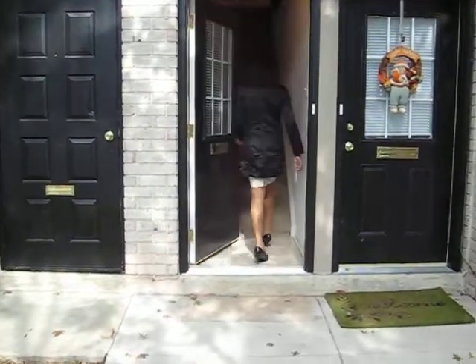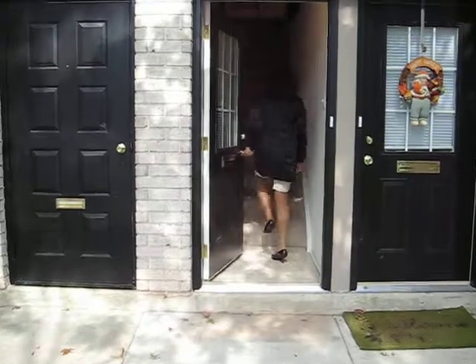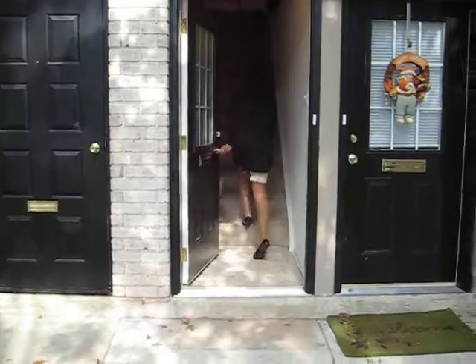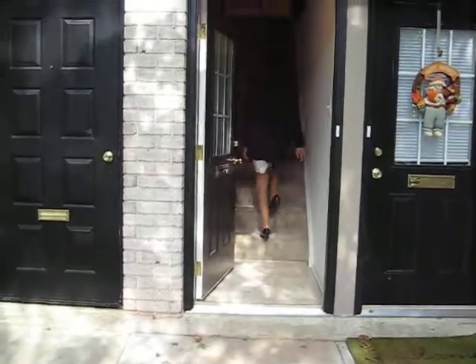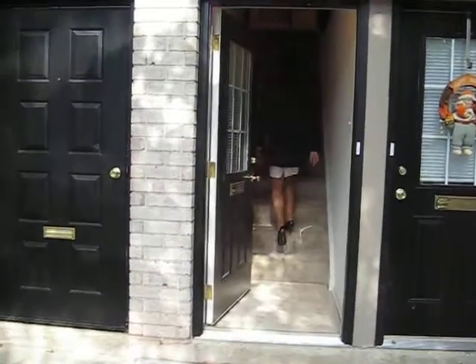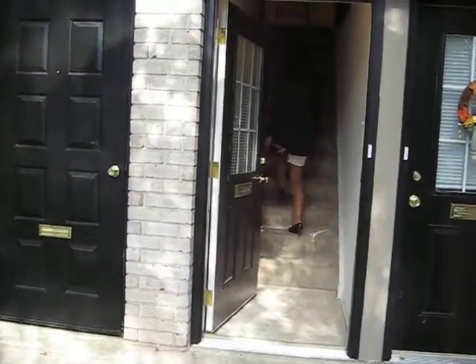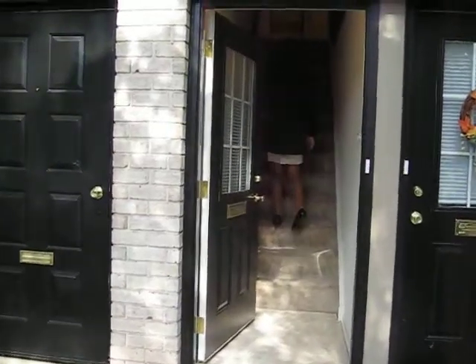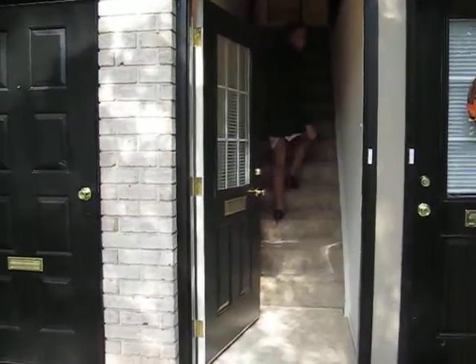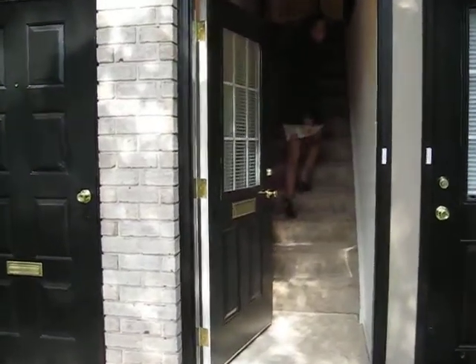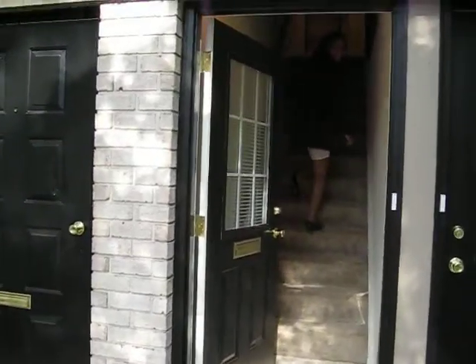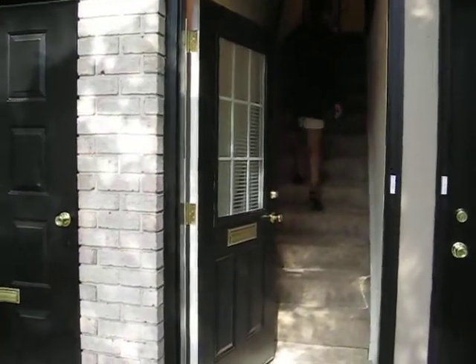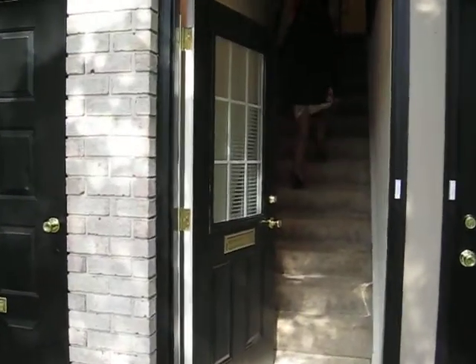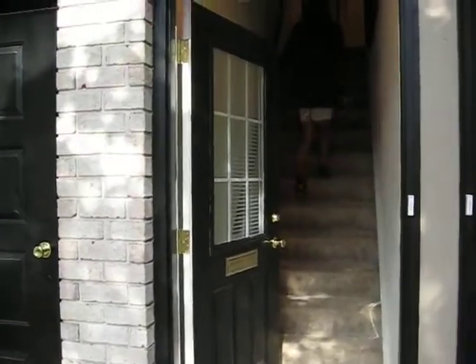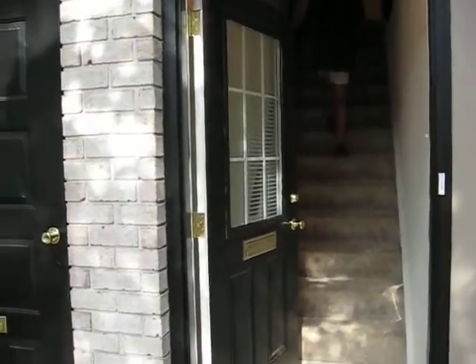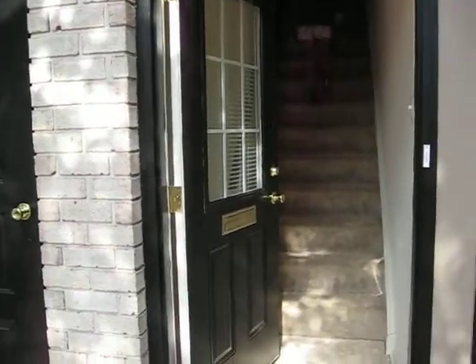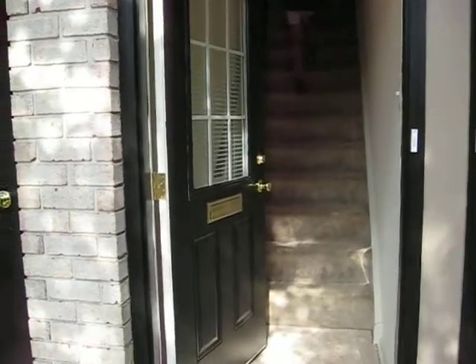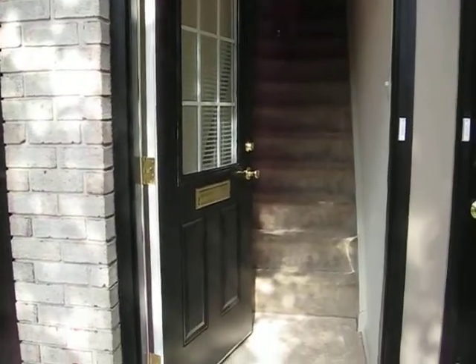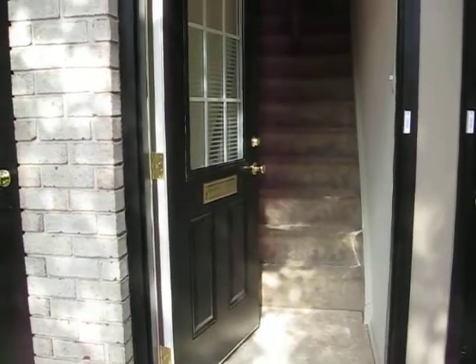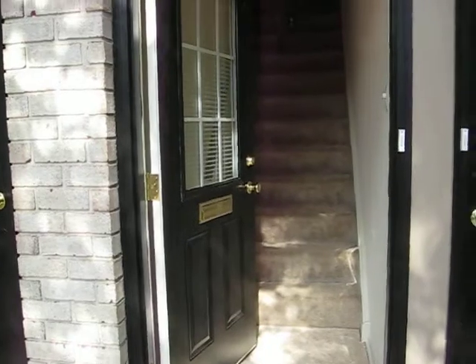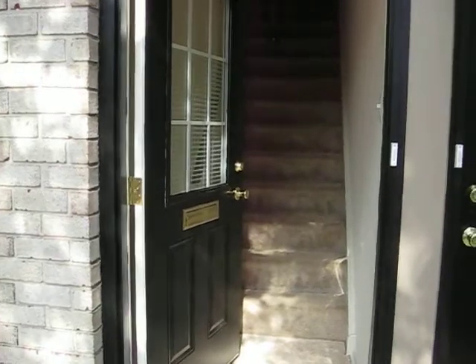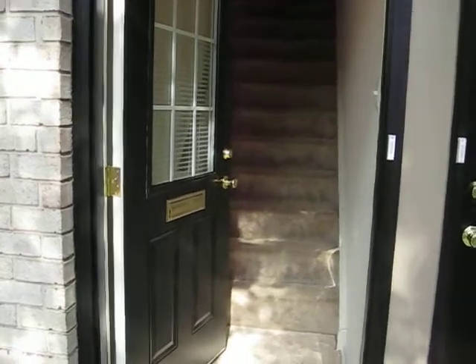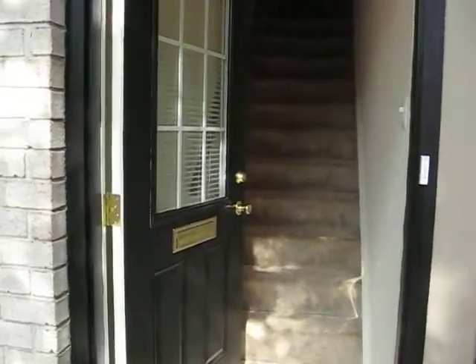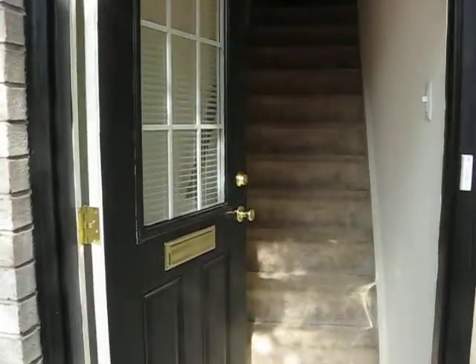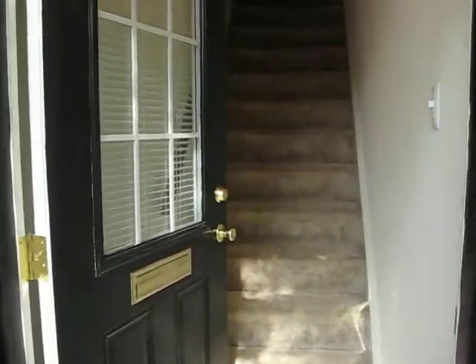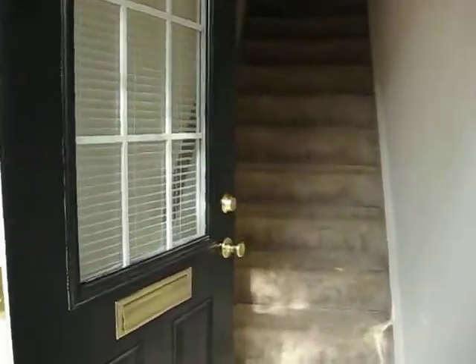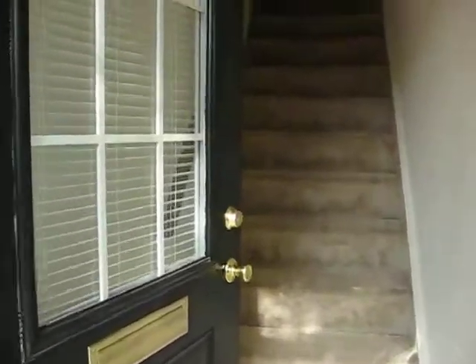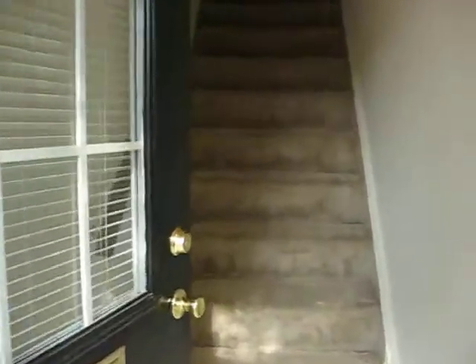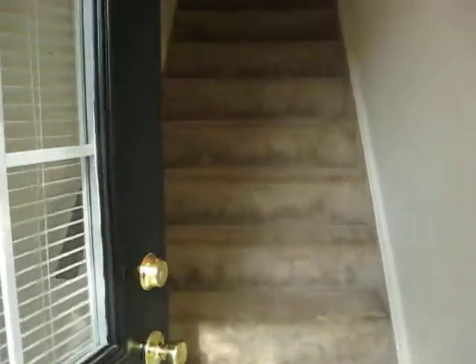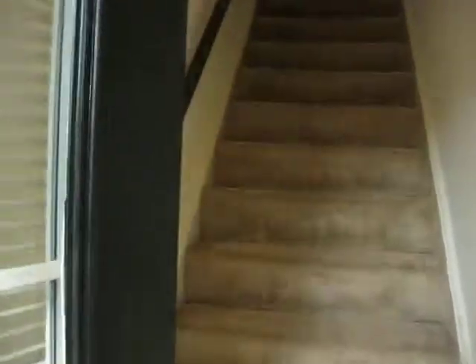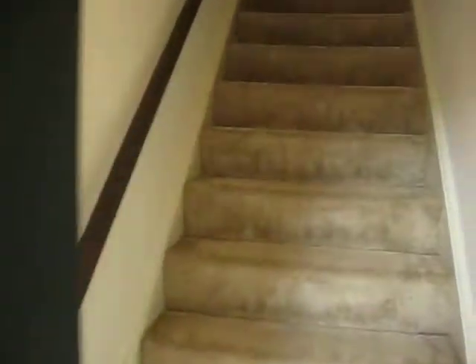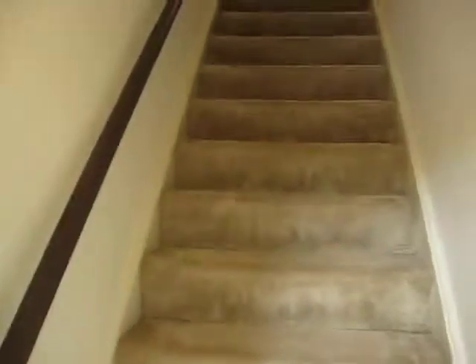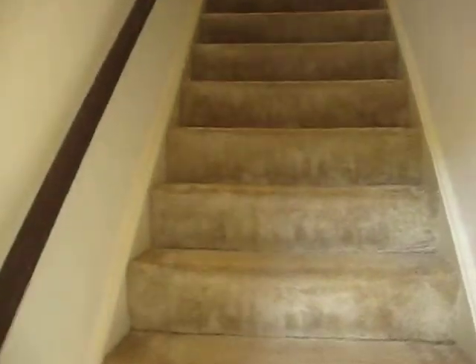Mail delivery comes right to your front door. There's a nice big foyer area and this apartment is going to be on the second floor.